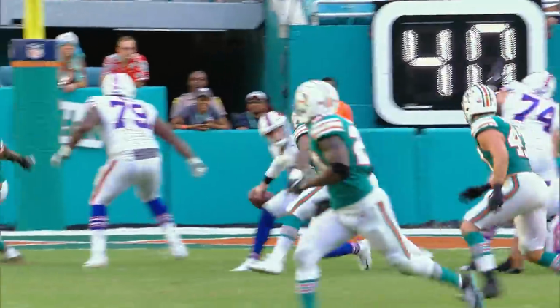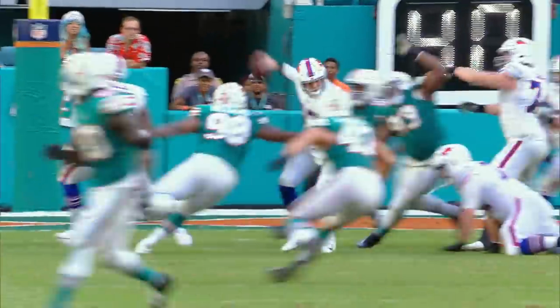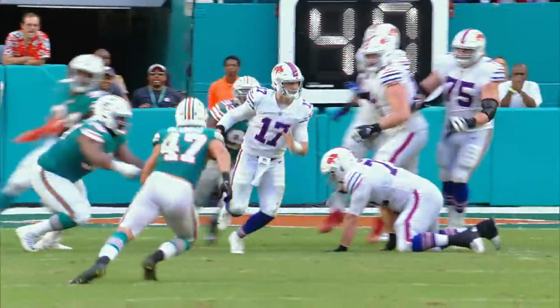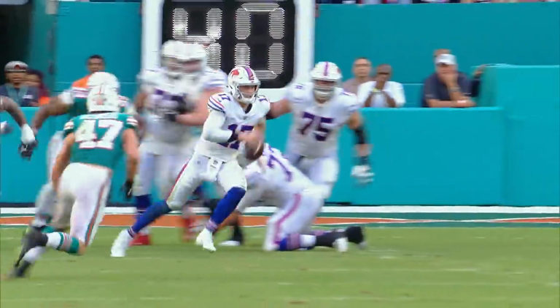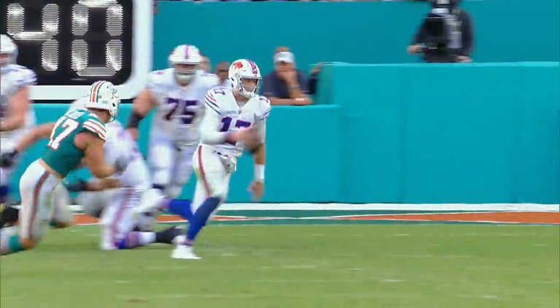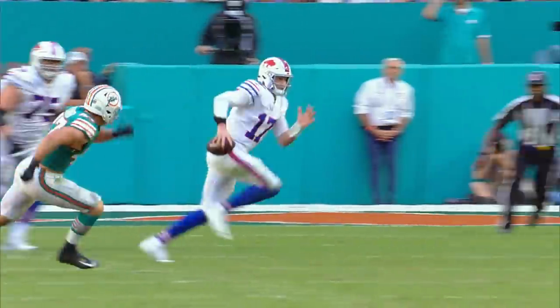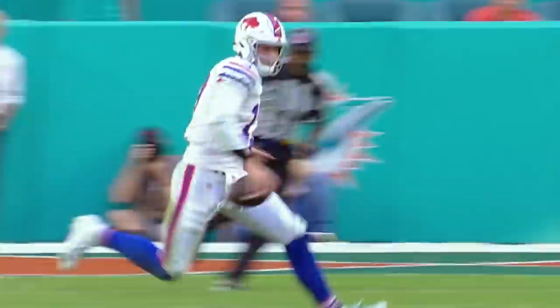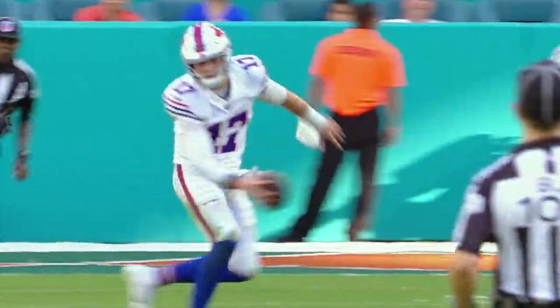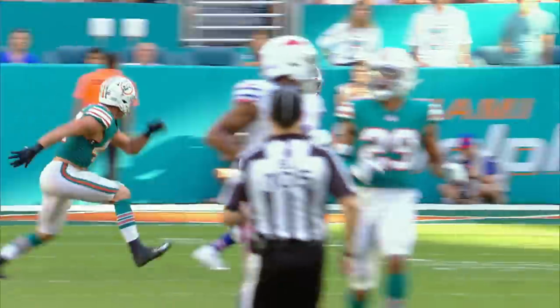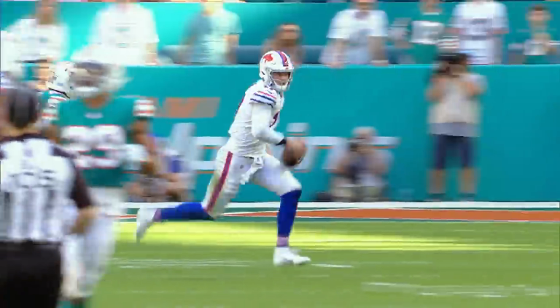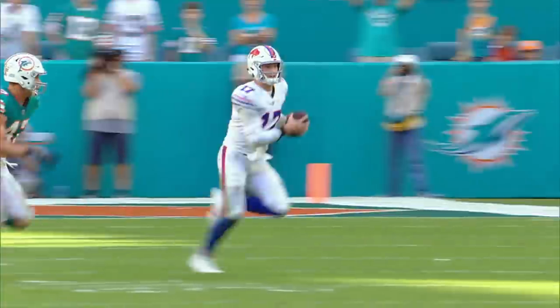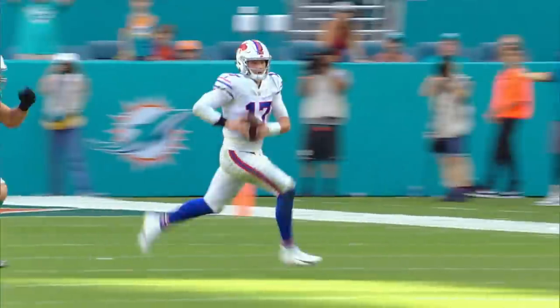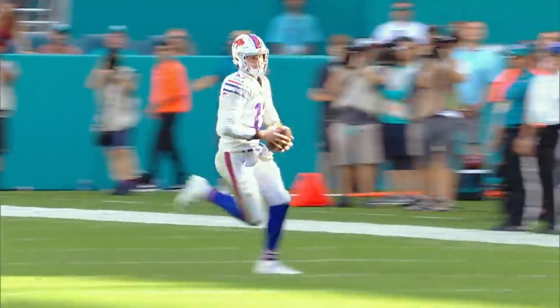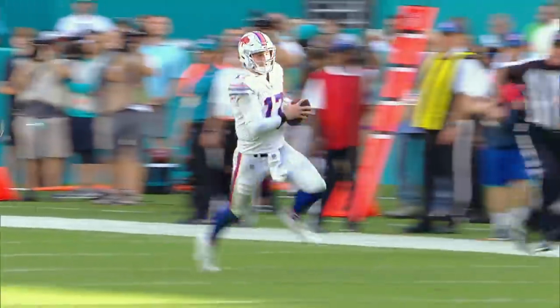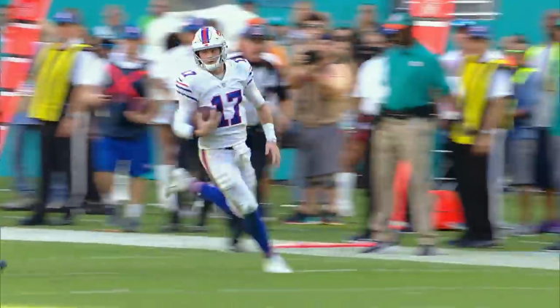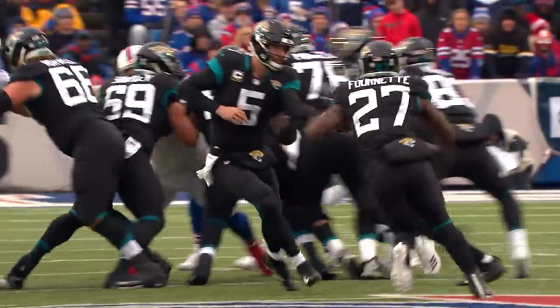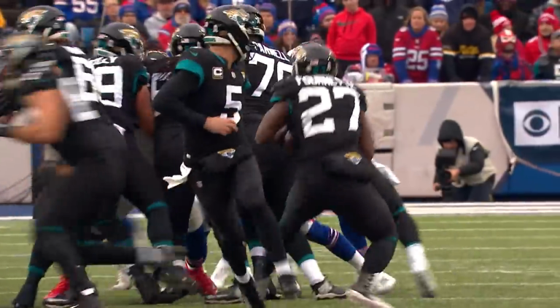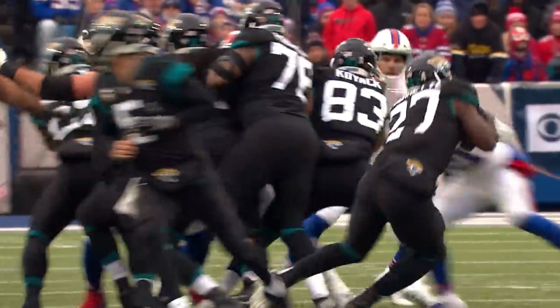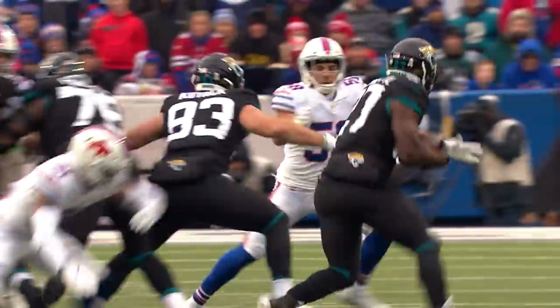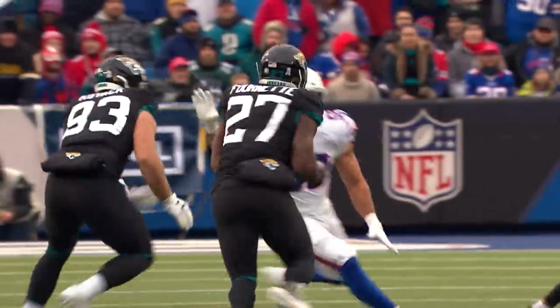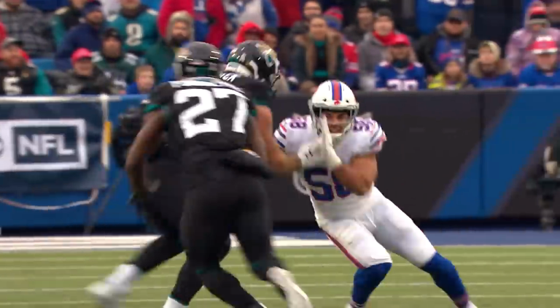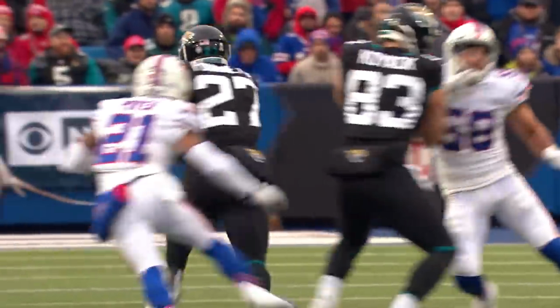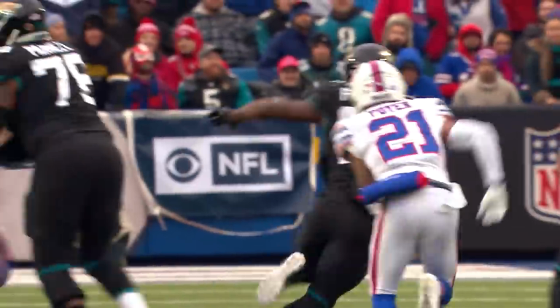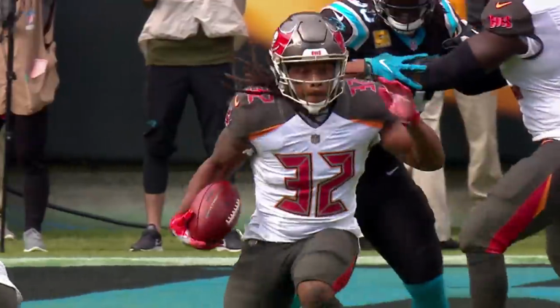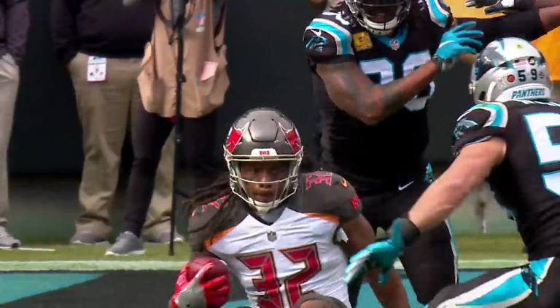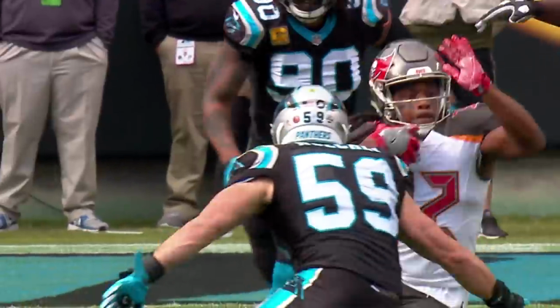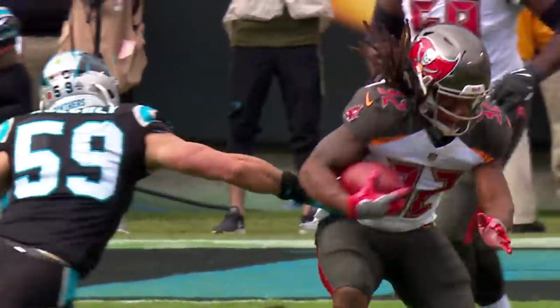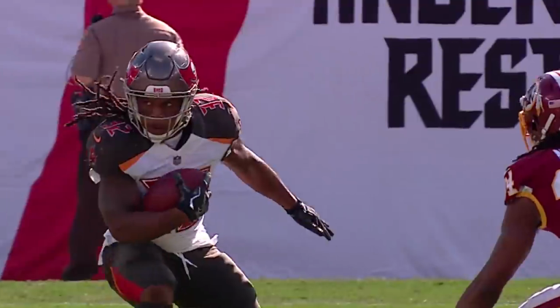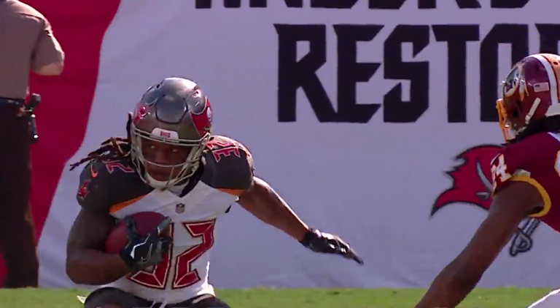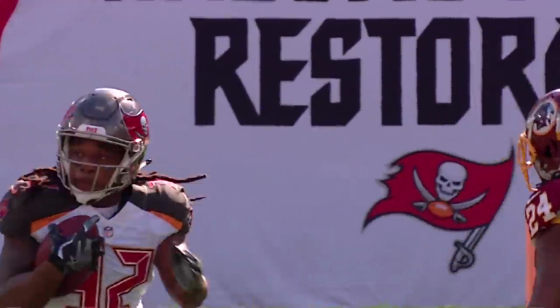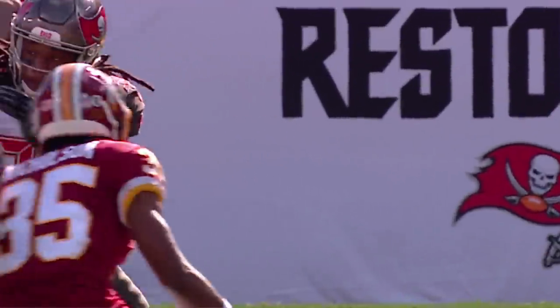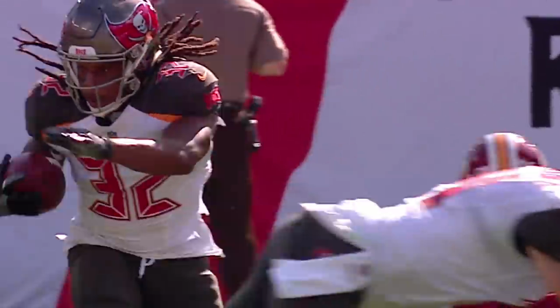Allen gets away. Allen chased by Alonzo, Allen looking for the sideline. Fournette making the initial tackler miss — whoa, what a move. They call those ankle breakers.